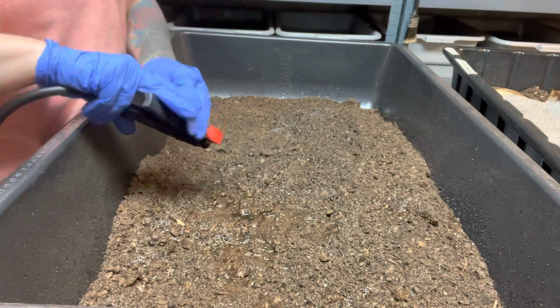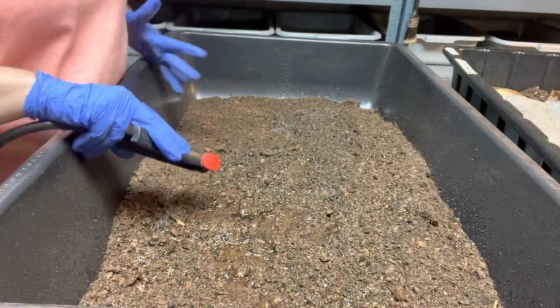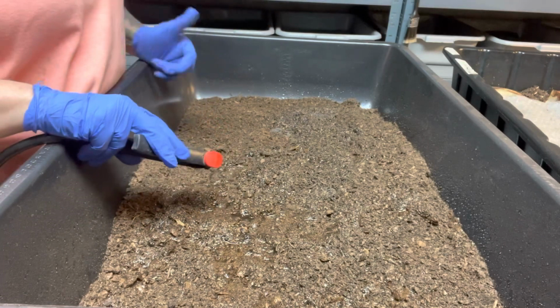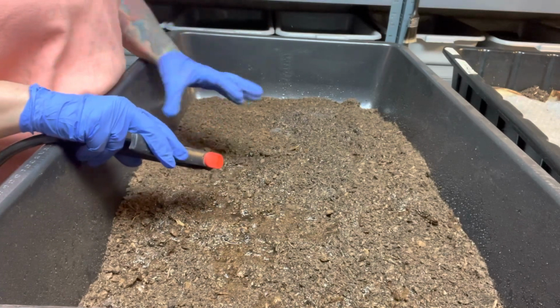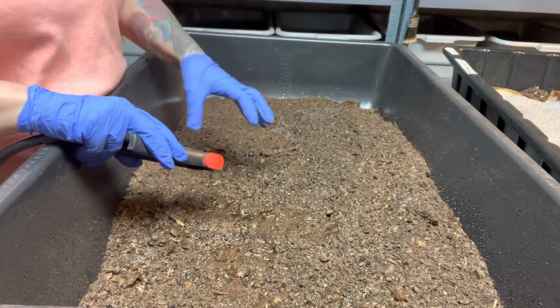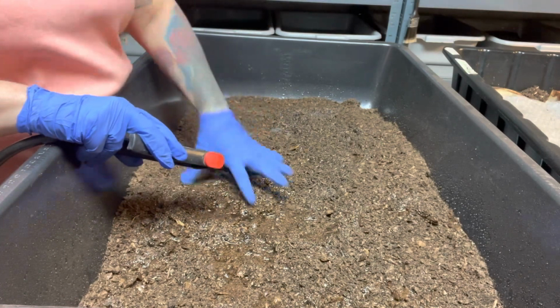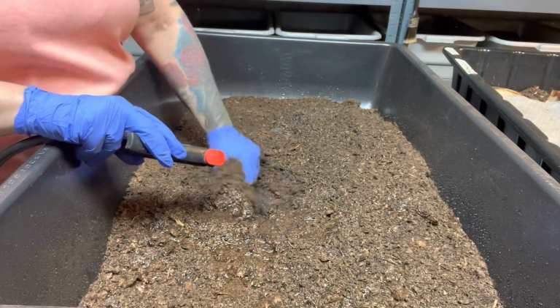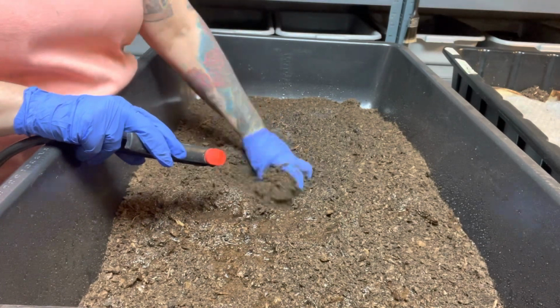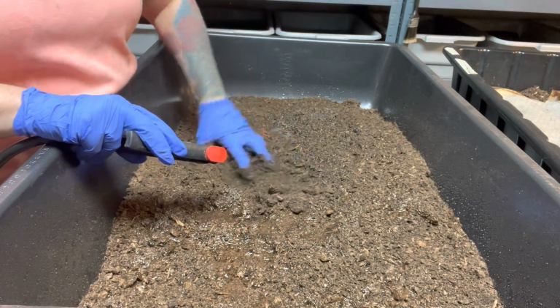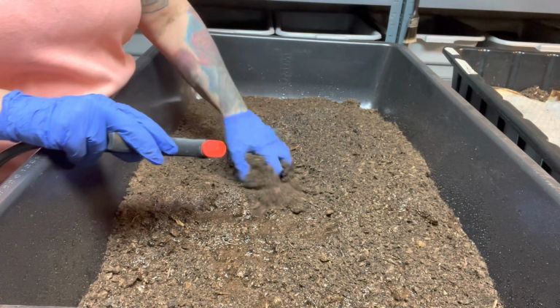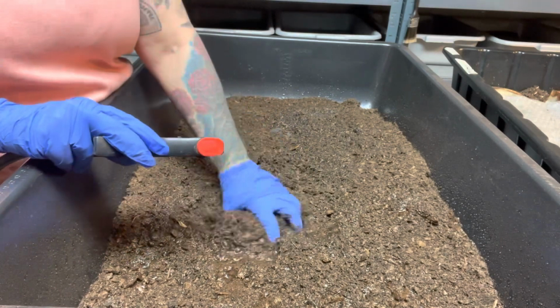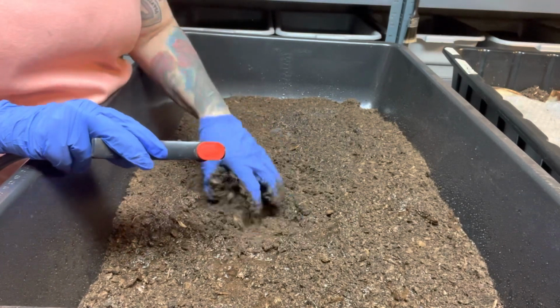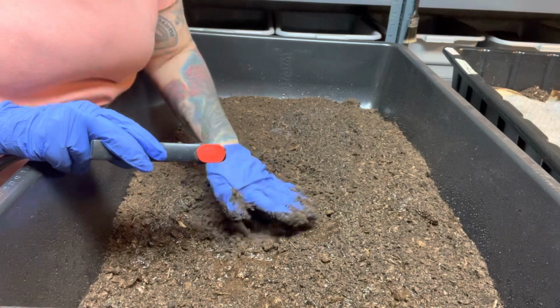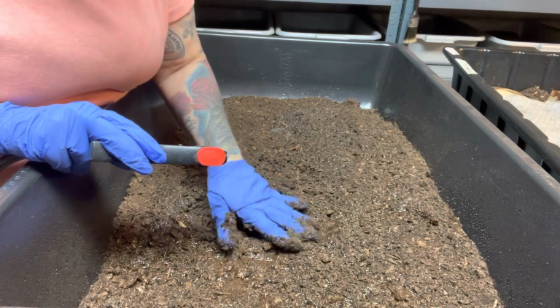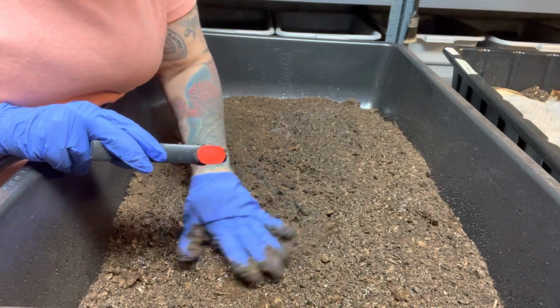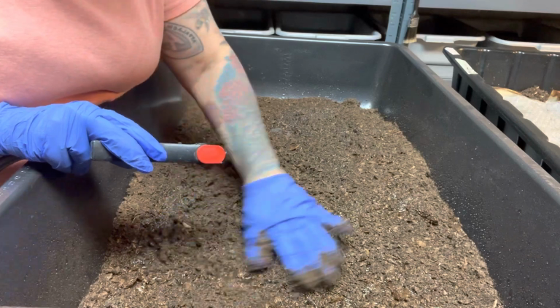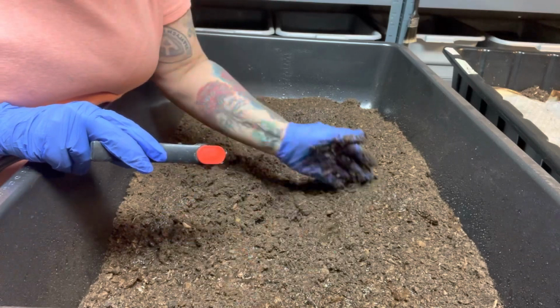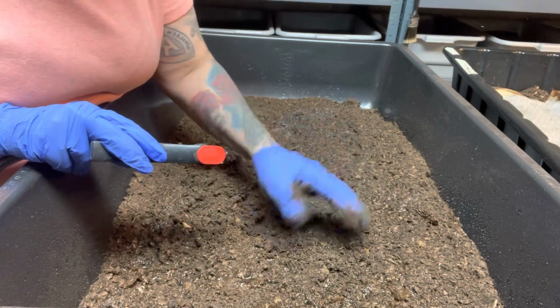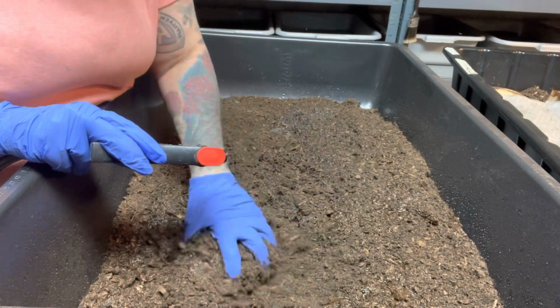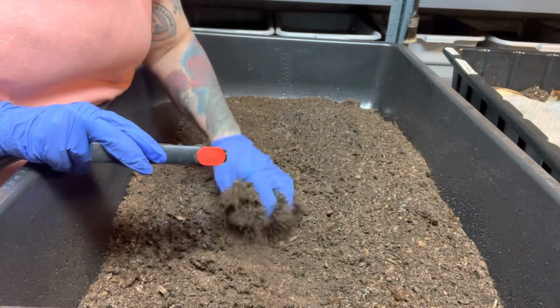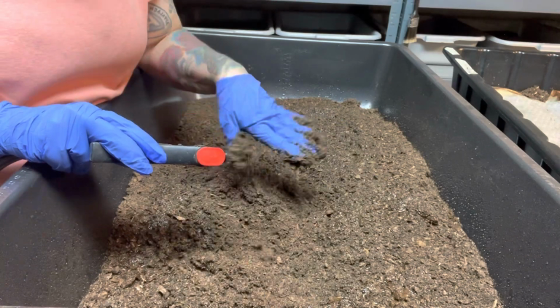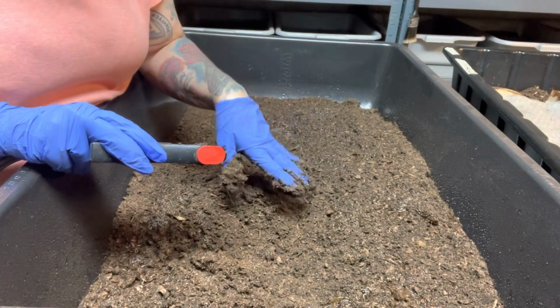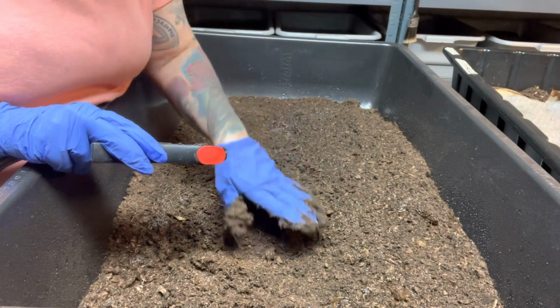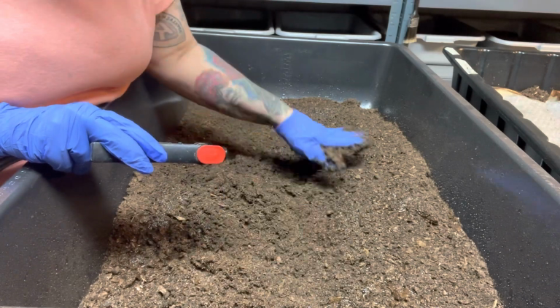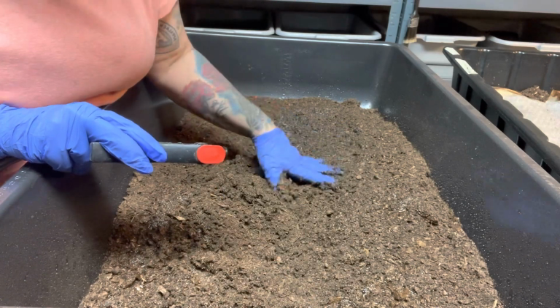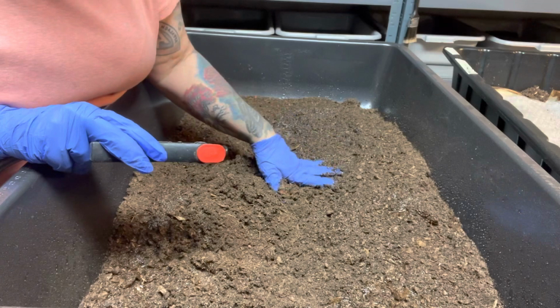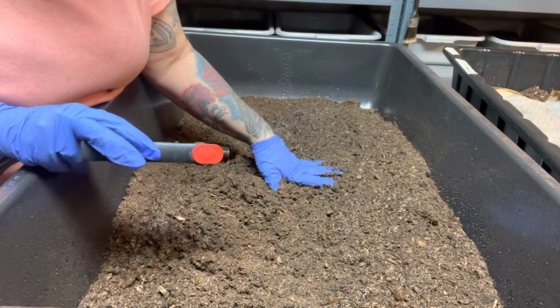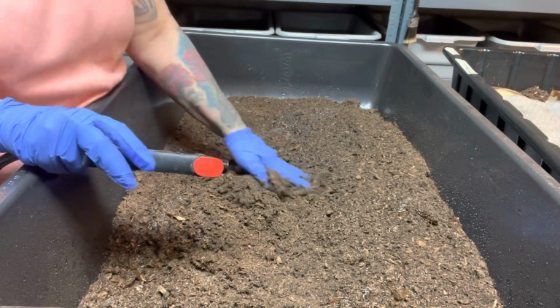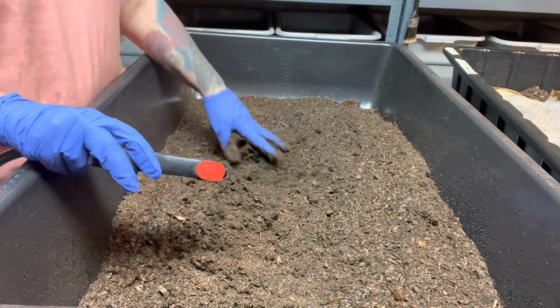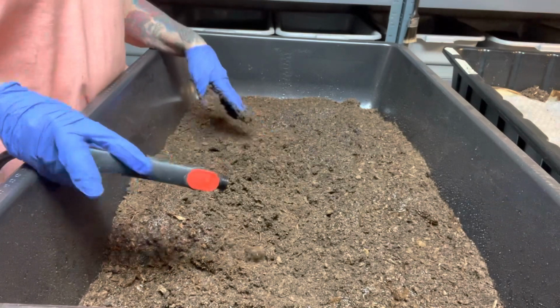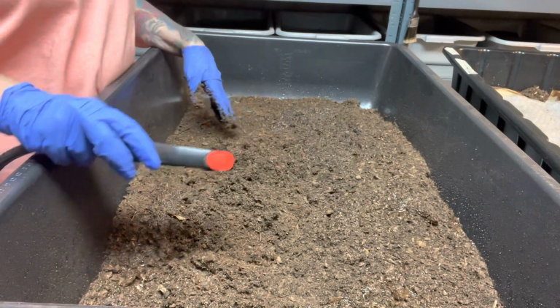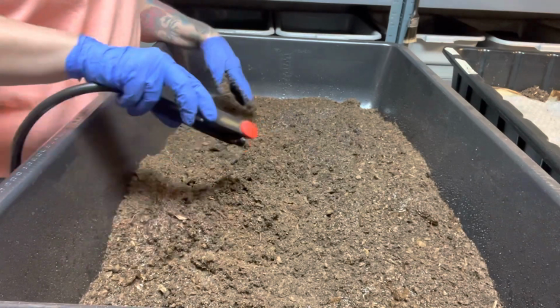As I'm wetting it, I'm also mixing it through like this, because if you wet peat moss it'll just sit on the surface. You could literally come back tomorrow and the water will still be sitting on the surface. So let's get this moist.